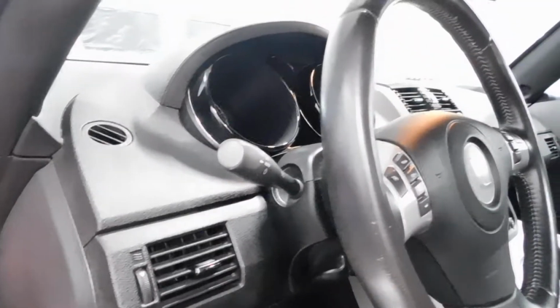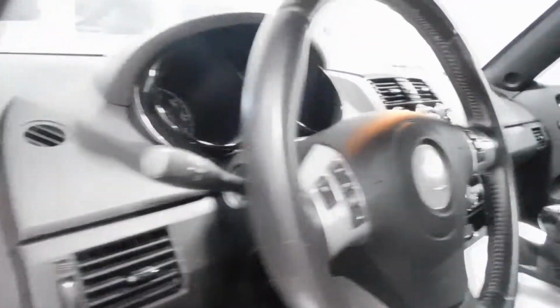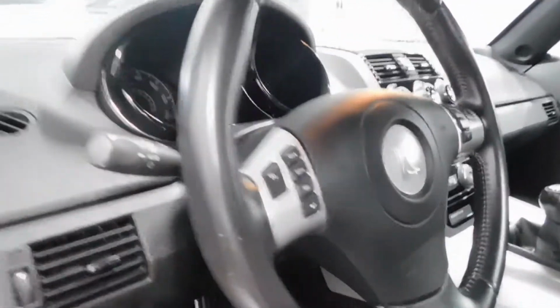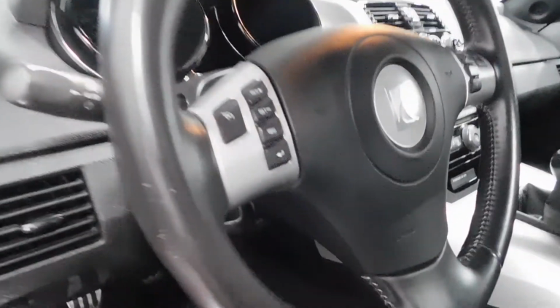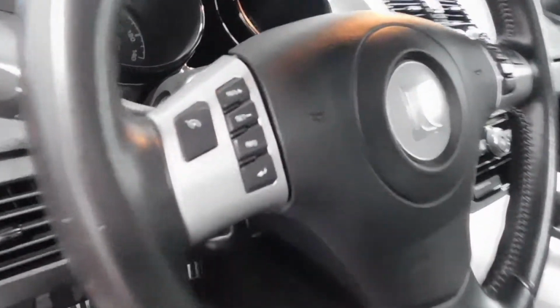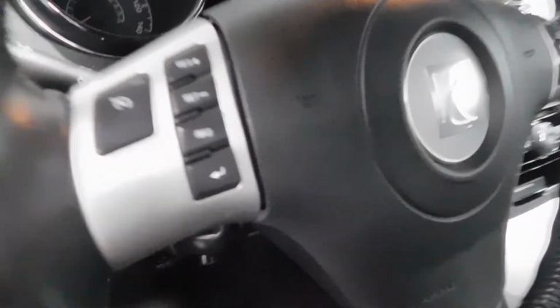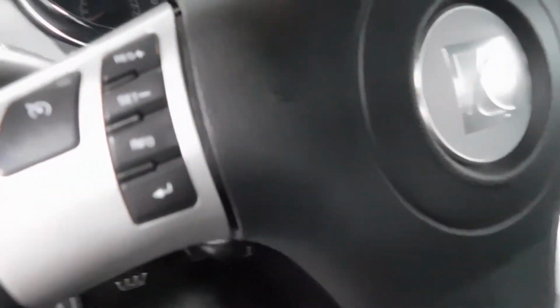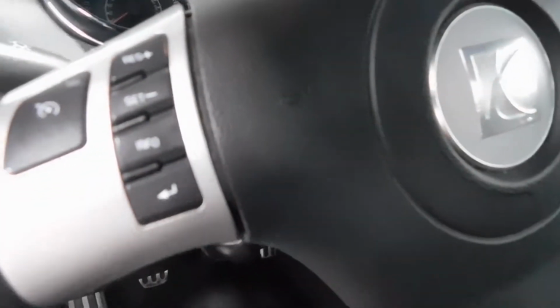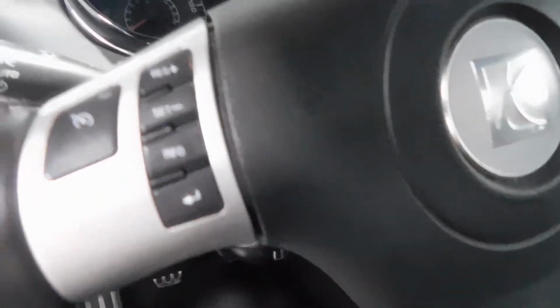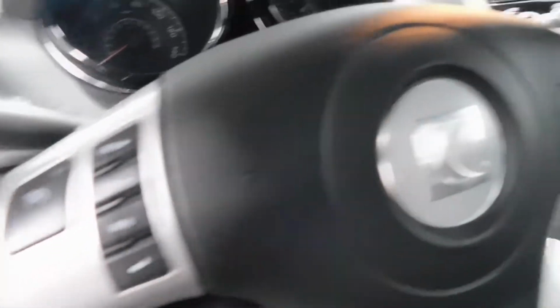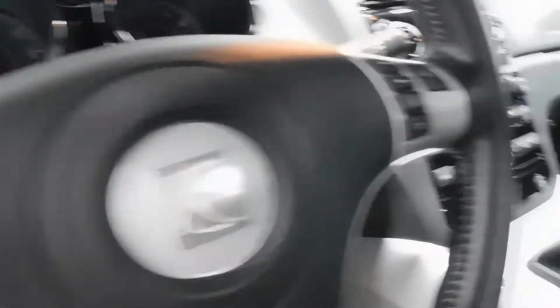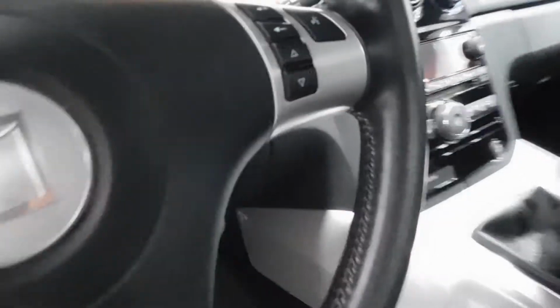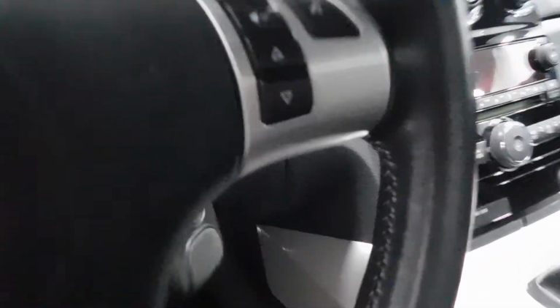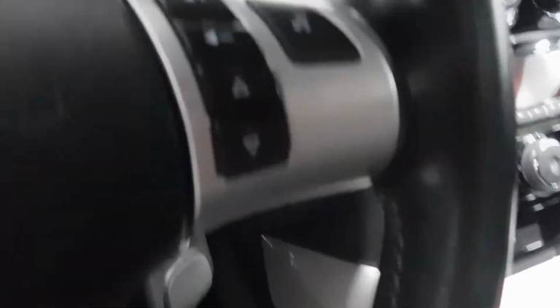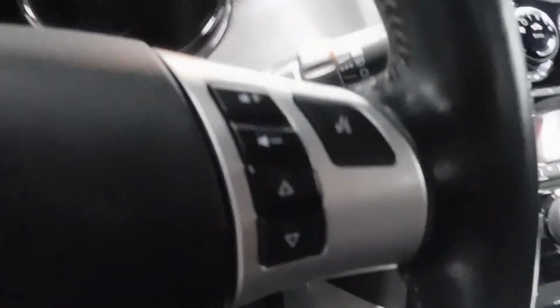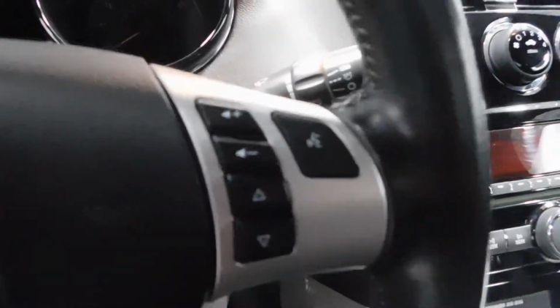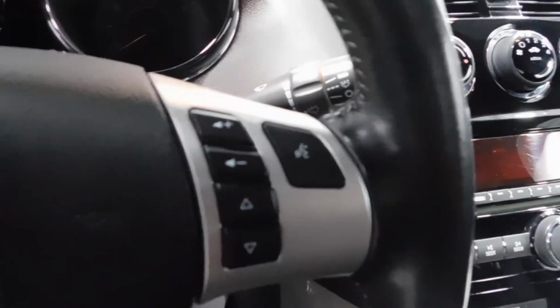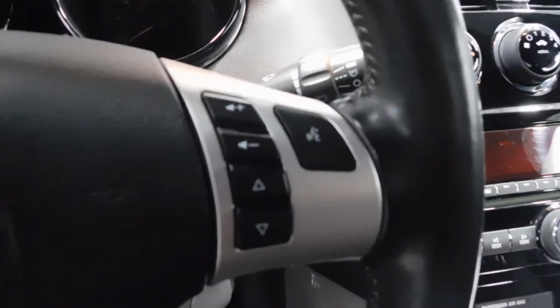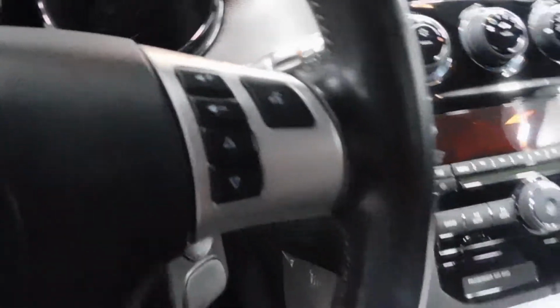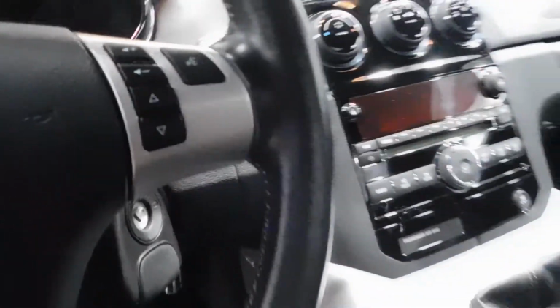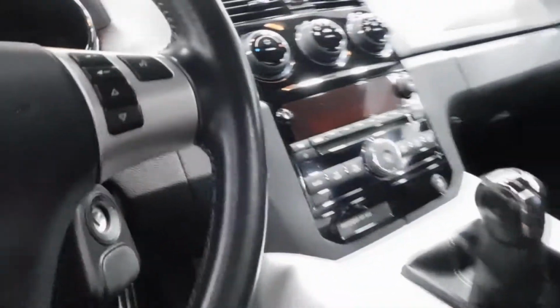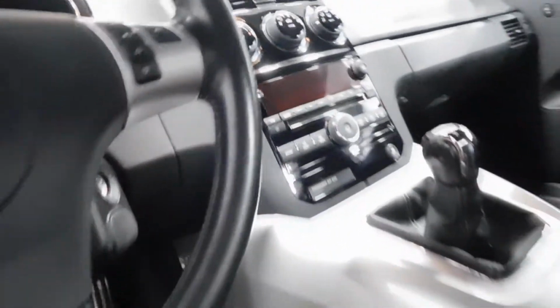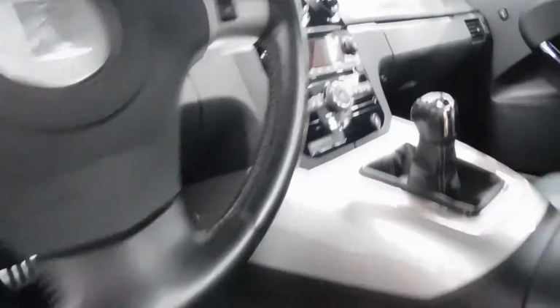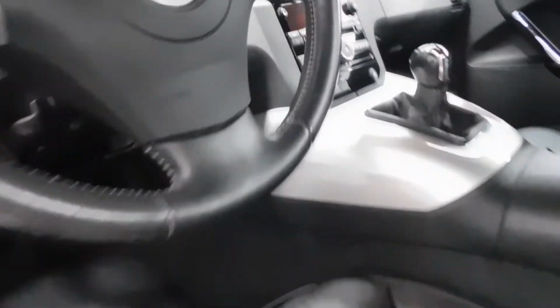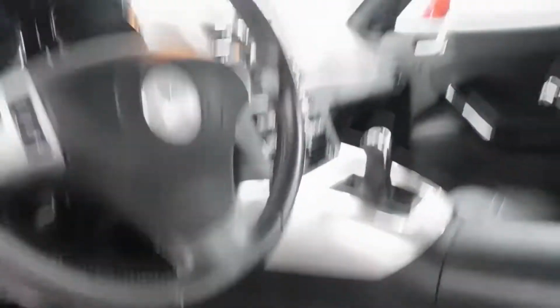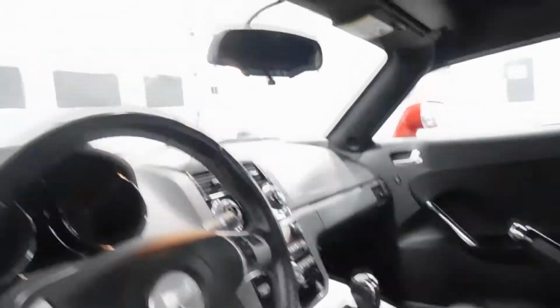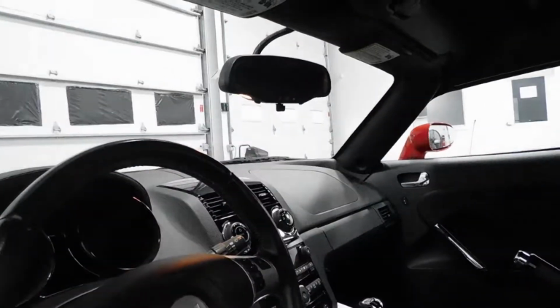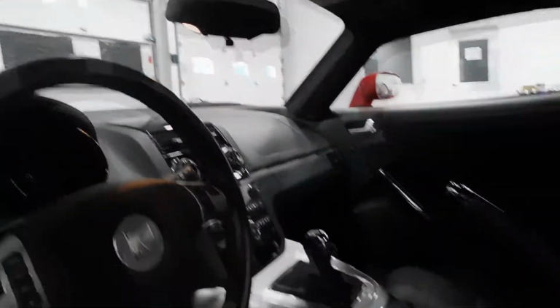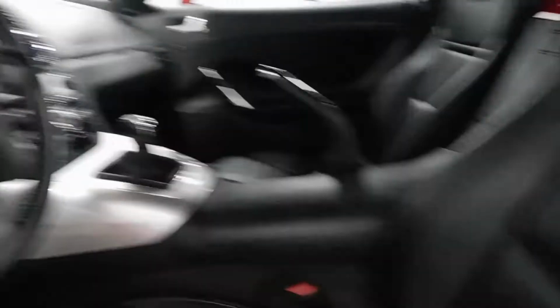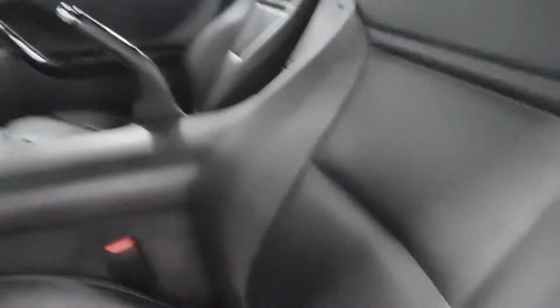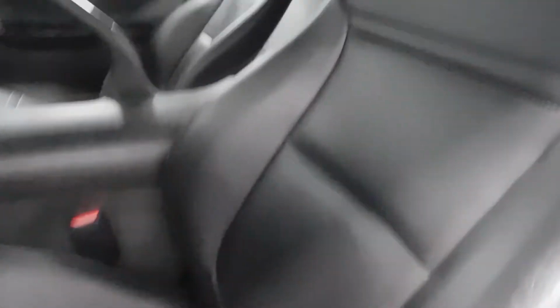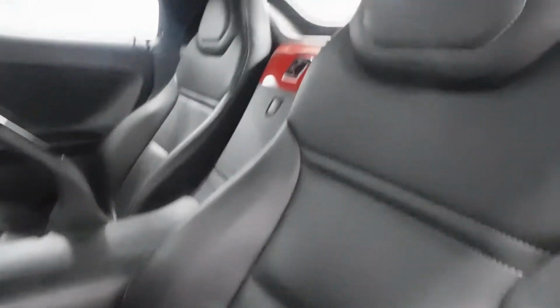You got your steering wheel mounted control systems for the cruise control on the left, and the steering wheel mounted control systems for the voice command on the right. On-Star capabilities on the rear view mirror up there.